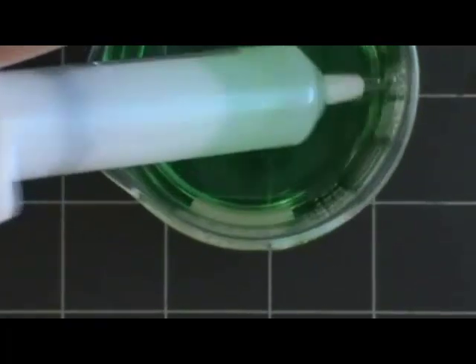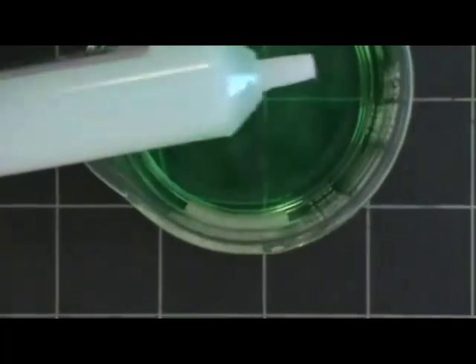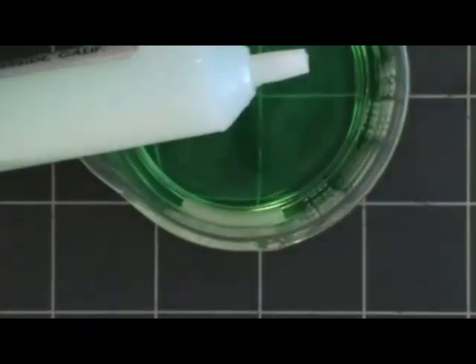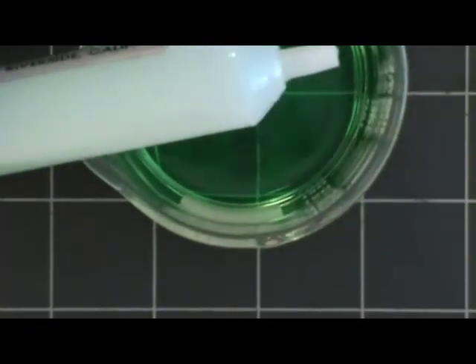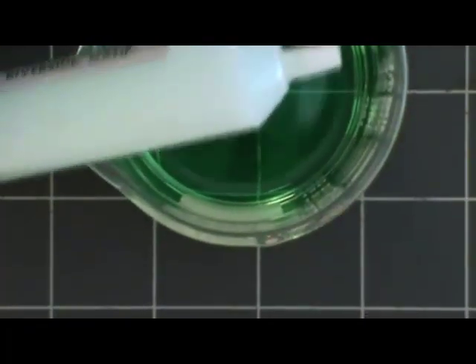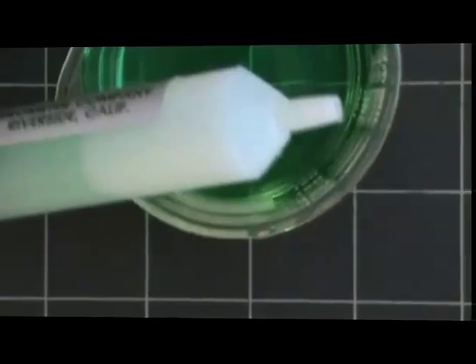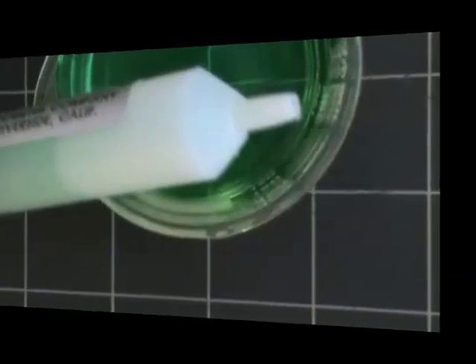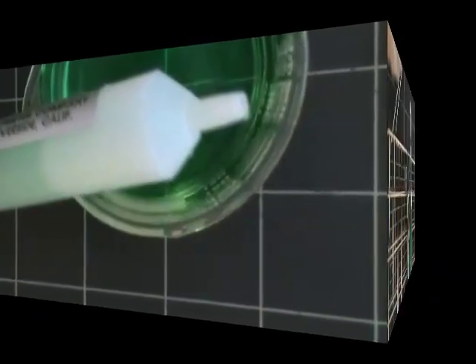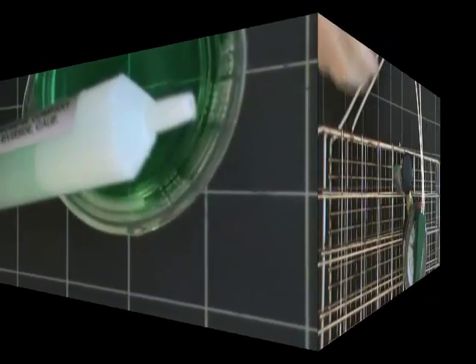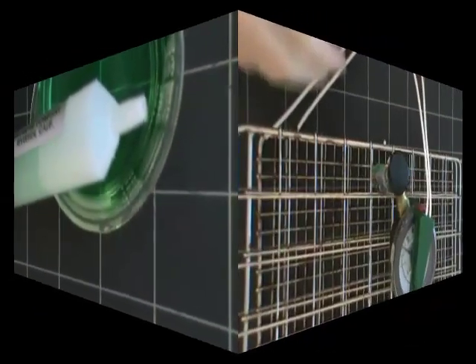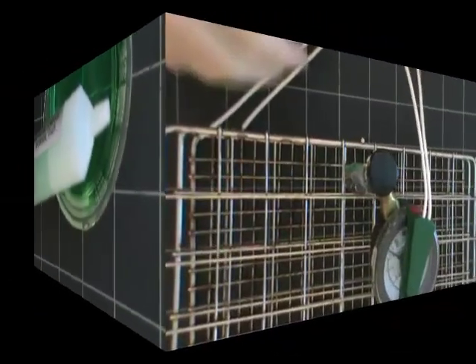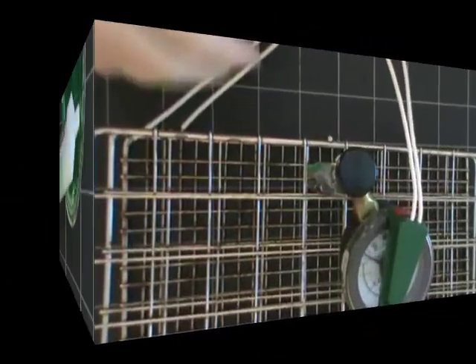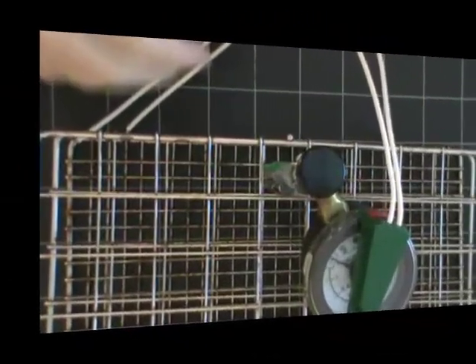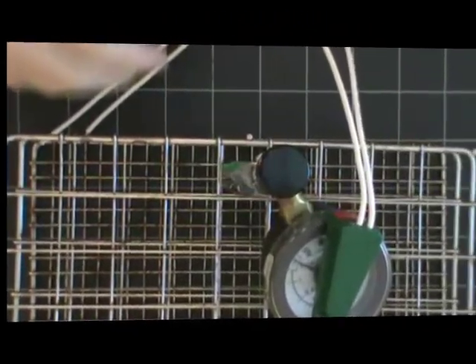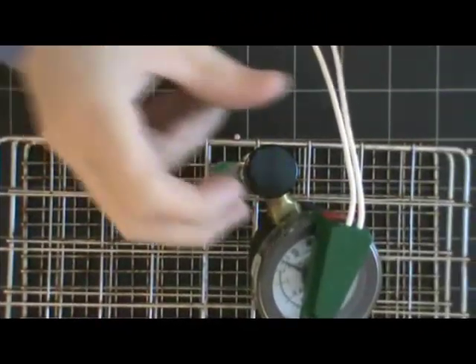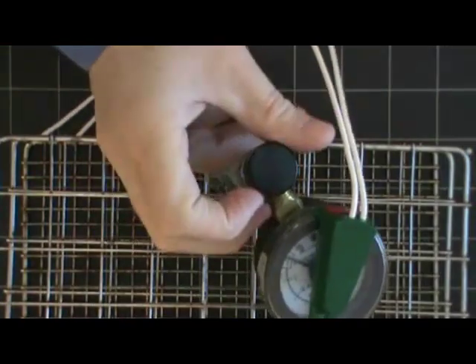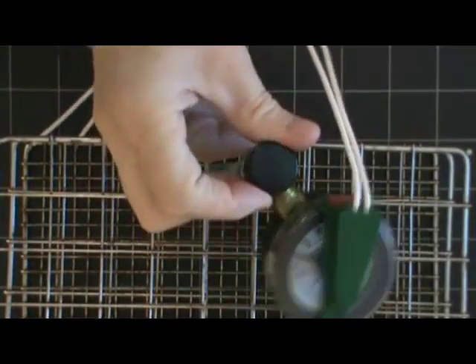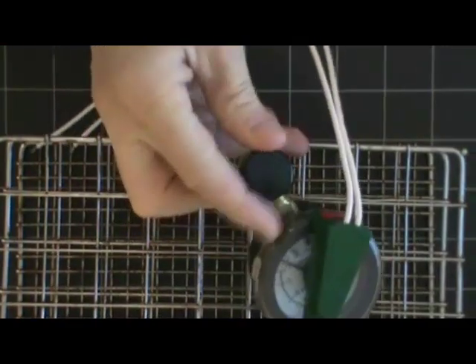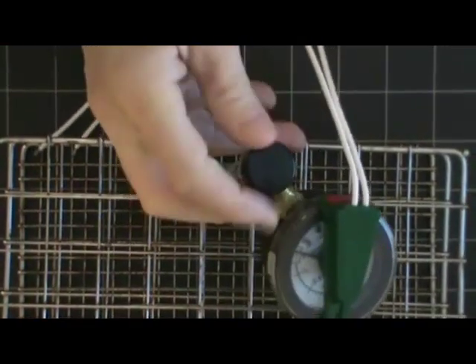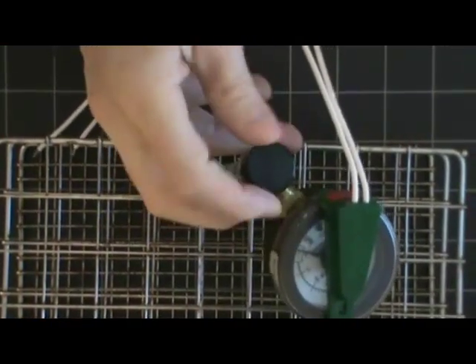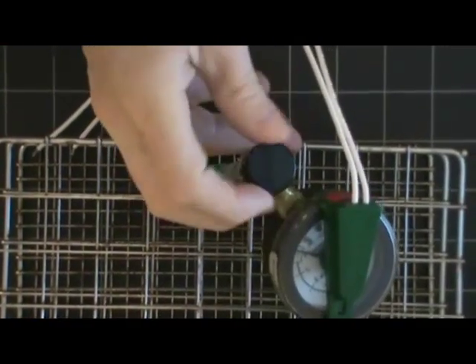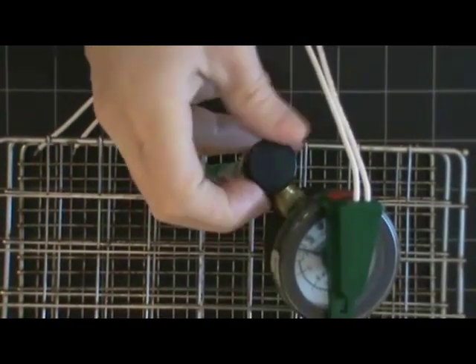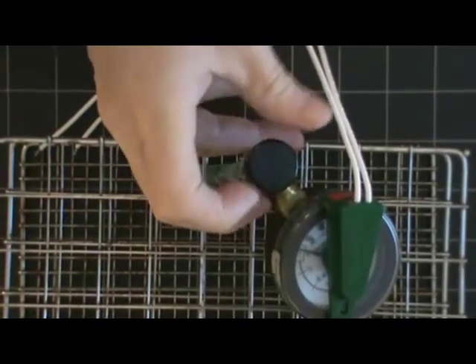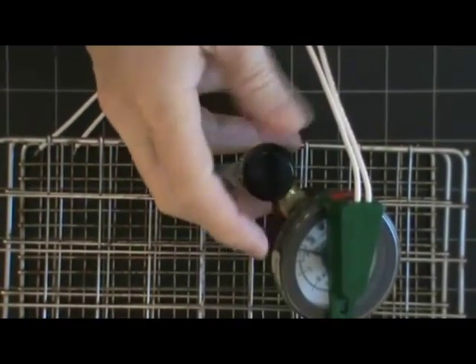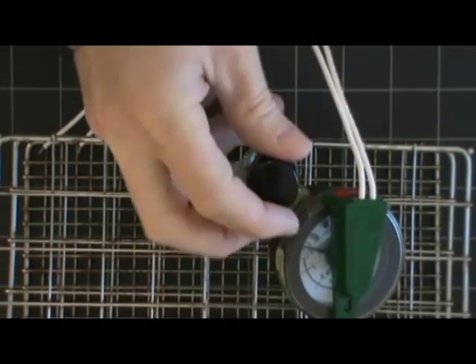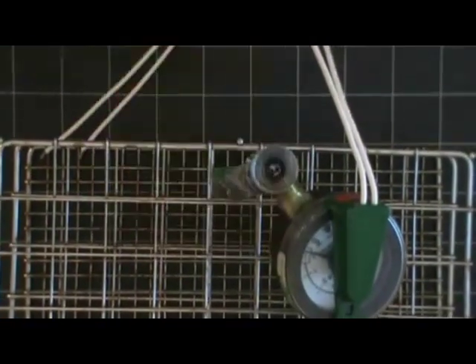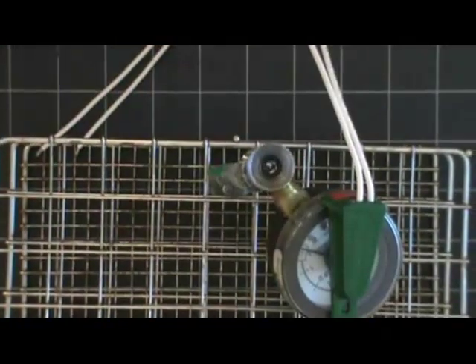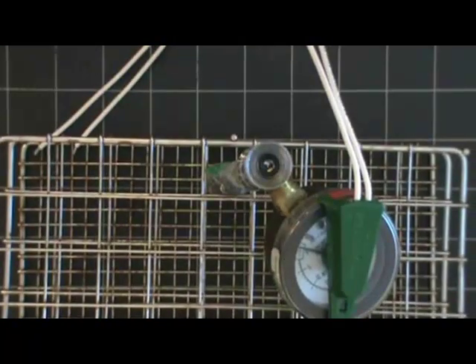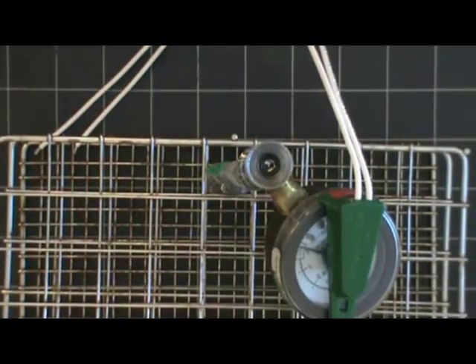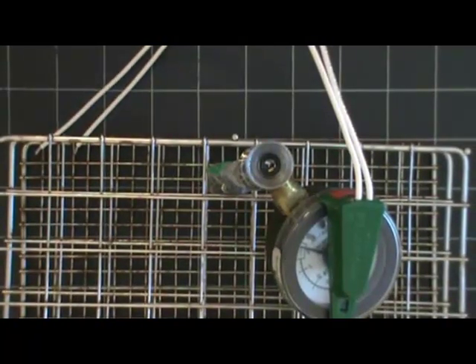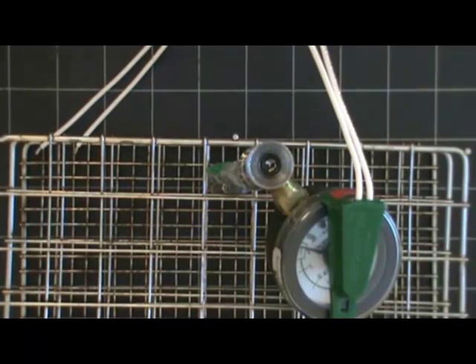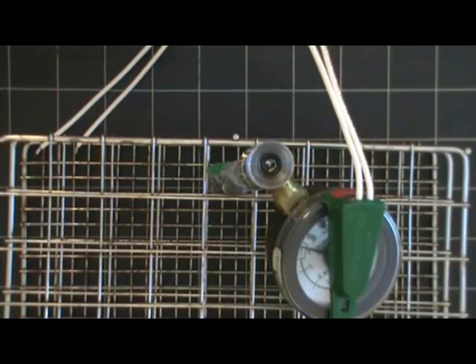When you get the device, a solution comes with it that needs to be mixed up and put into the tensiometer. So, remove the cap, and using the syringe,